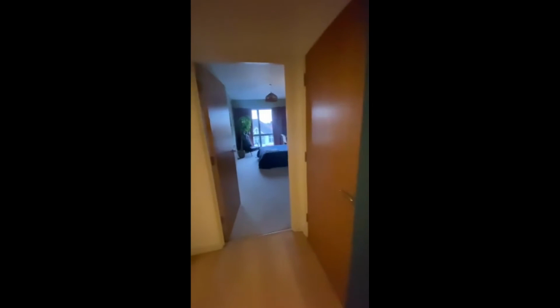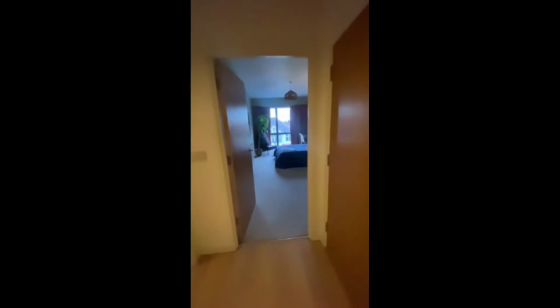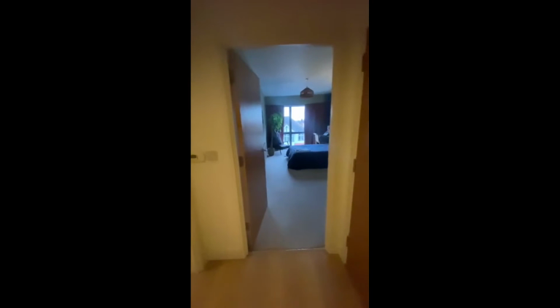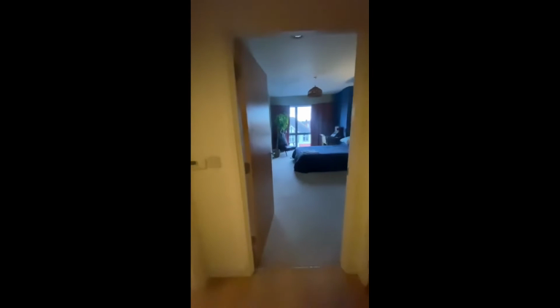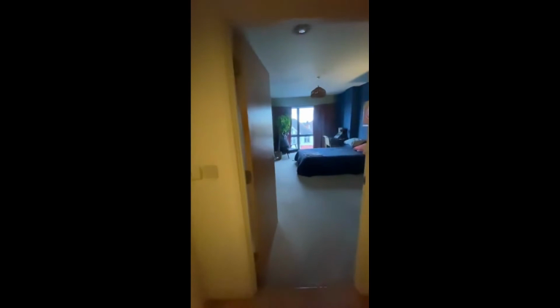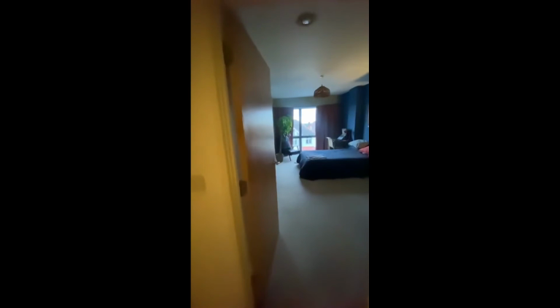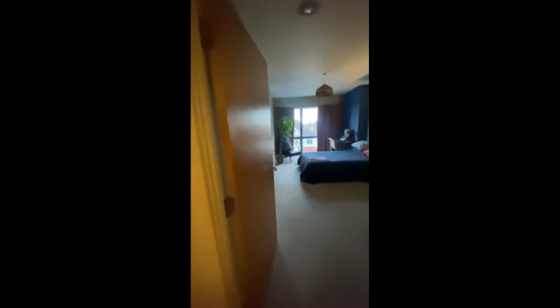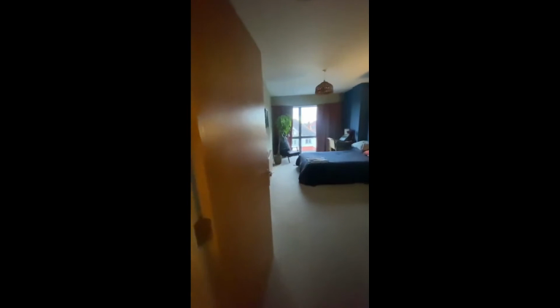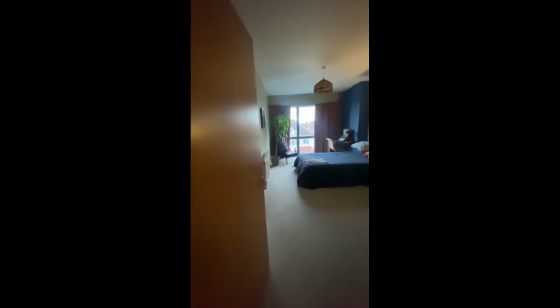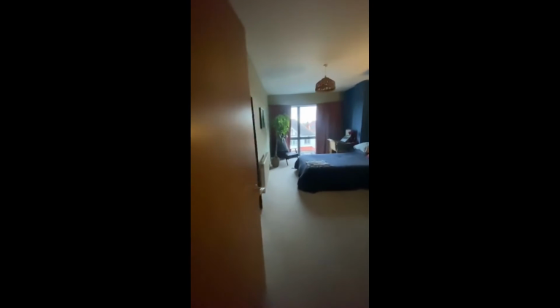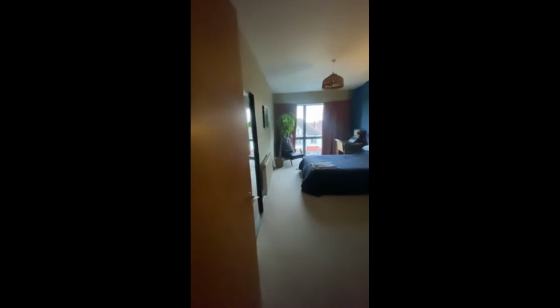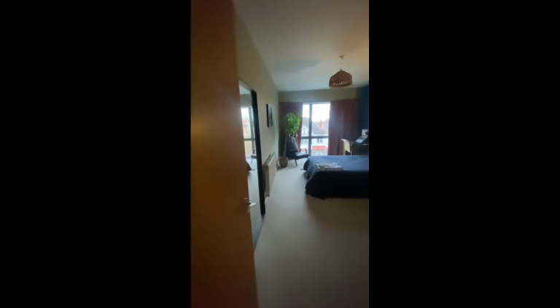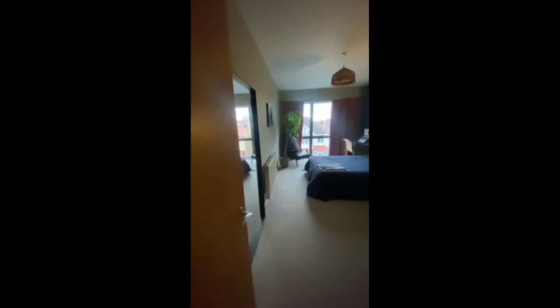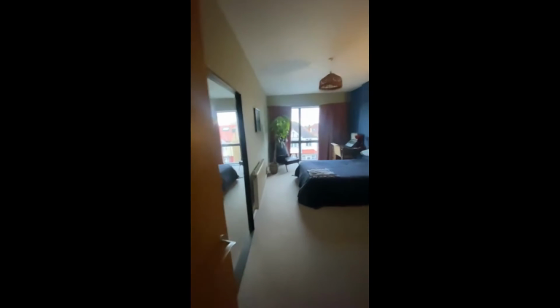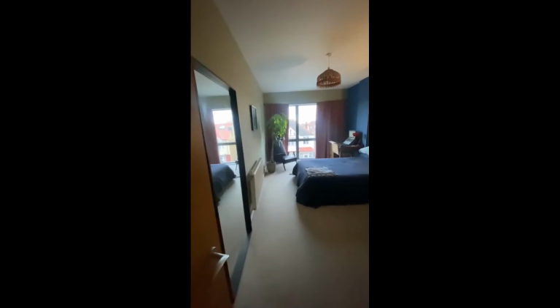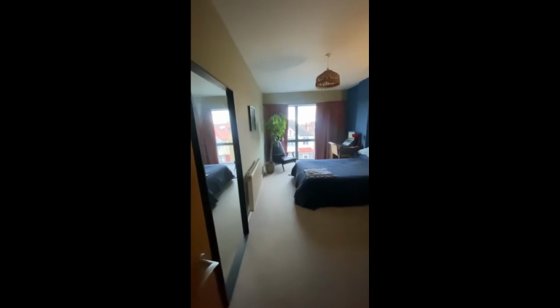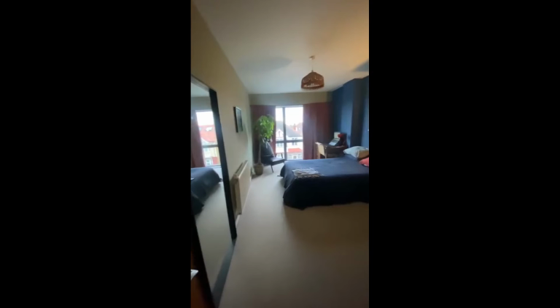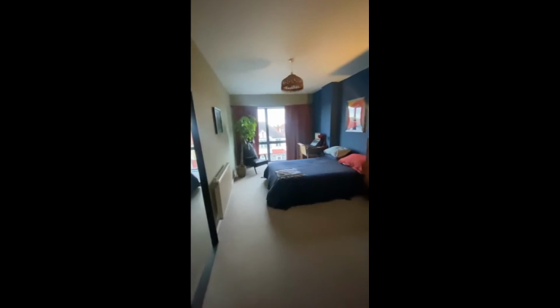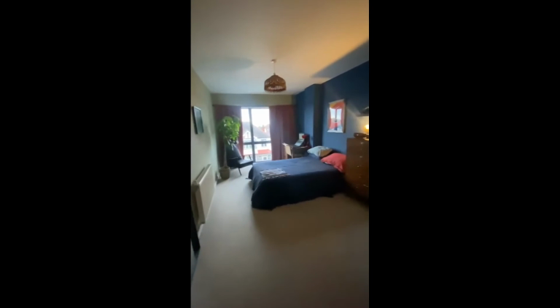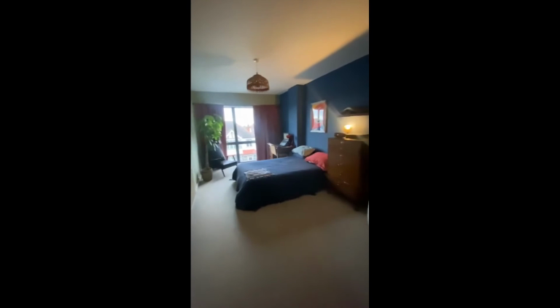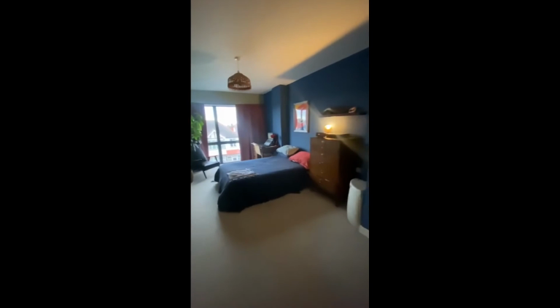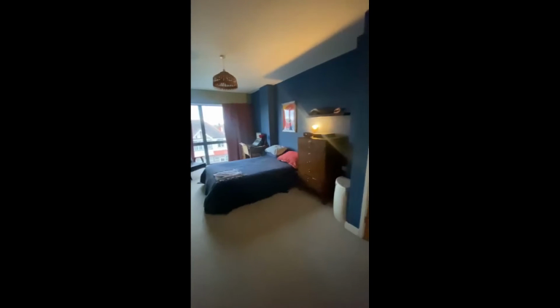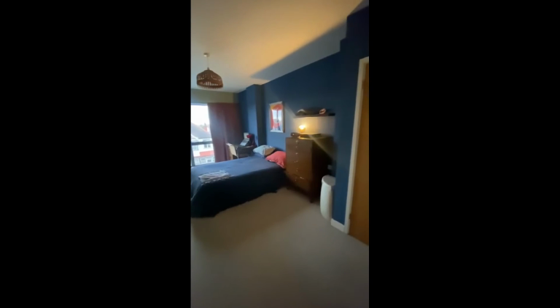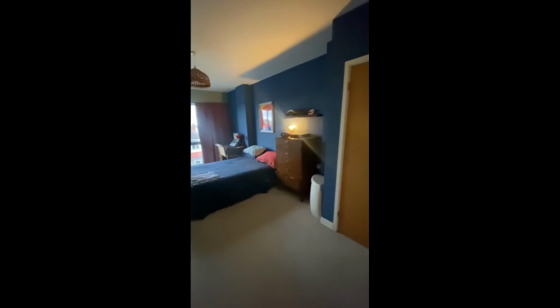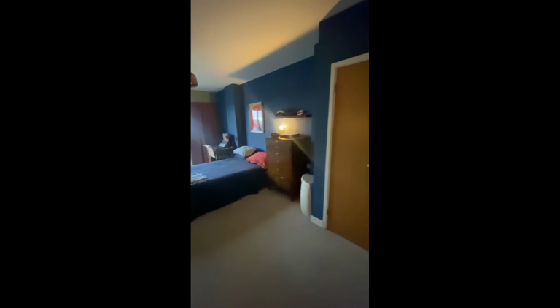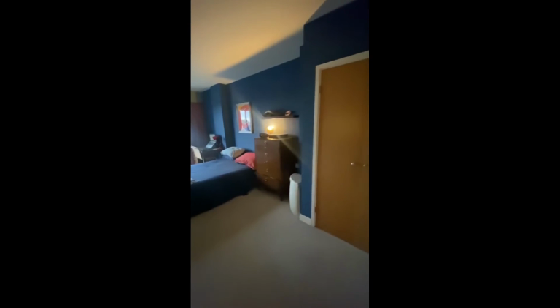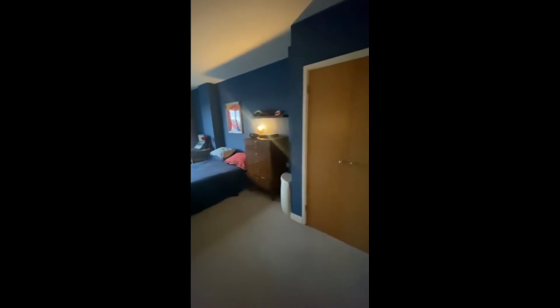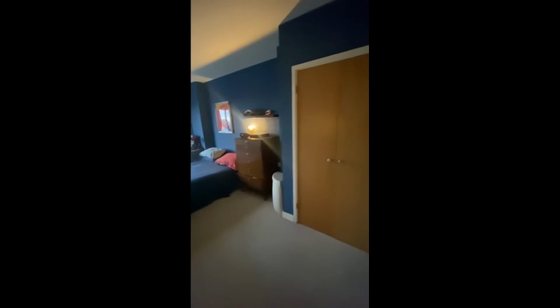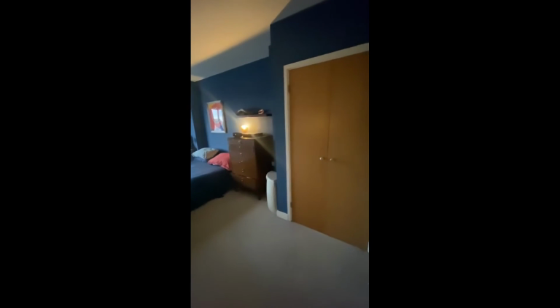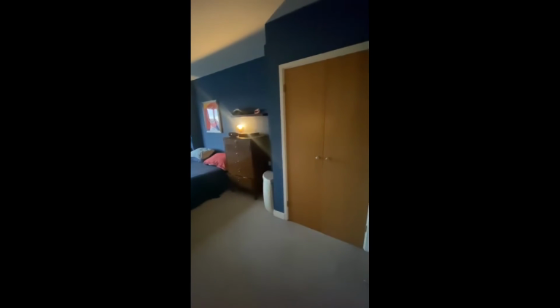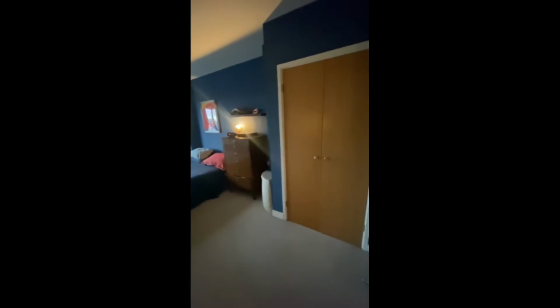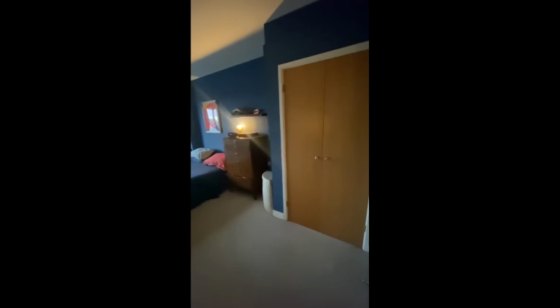On the right is a storage unit, and then here is the bedroom. As you can see it's very spacious and luminous — you have a desk, a double bed, and a built-in wardrobe and chest of drawers.